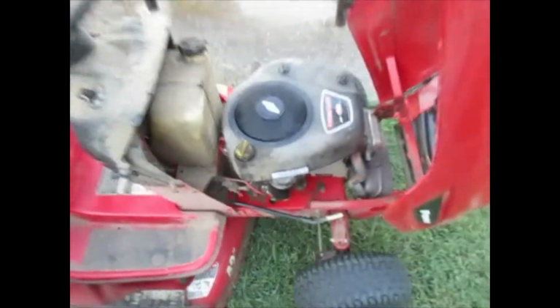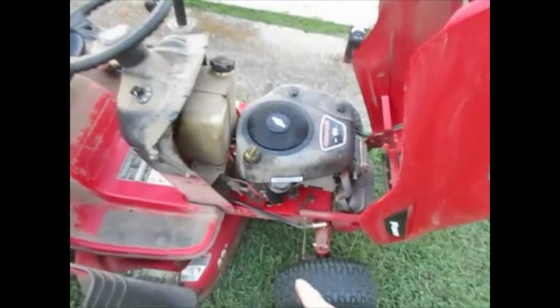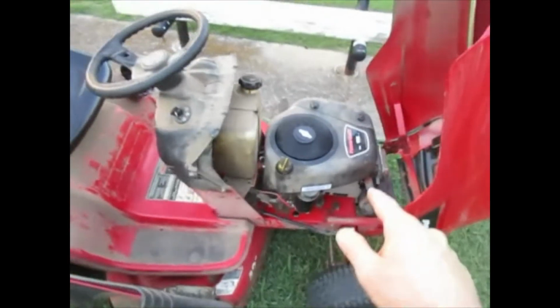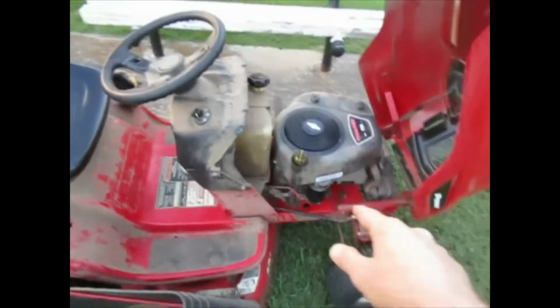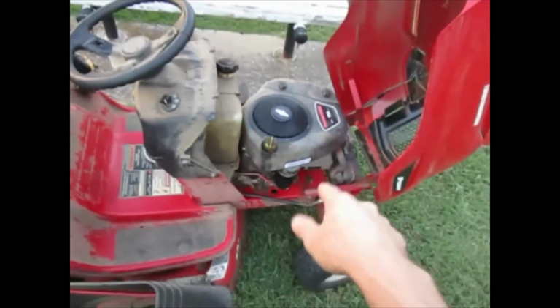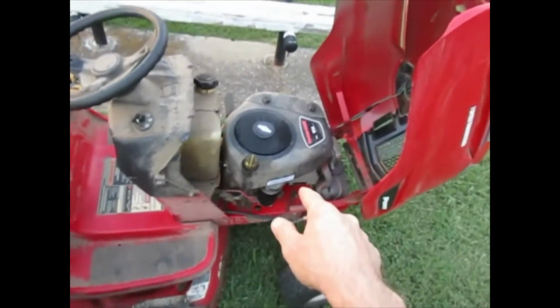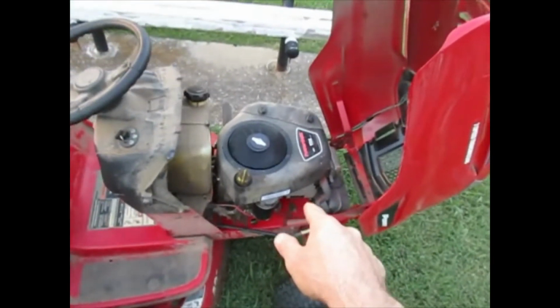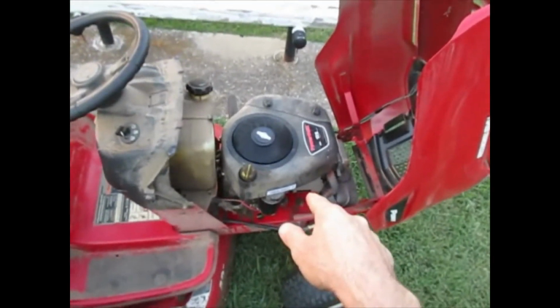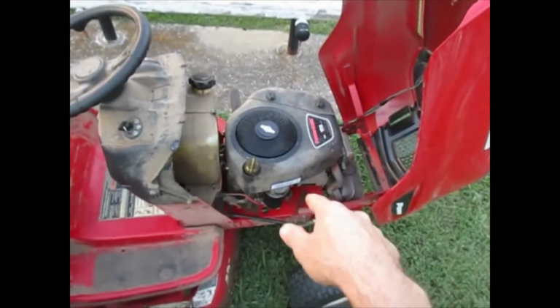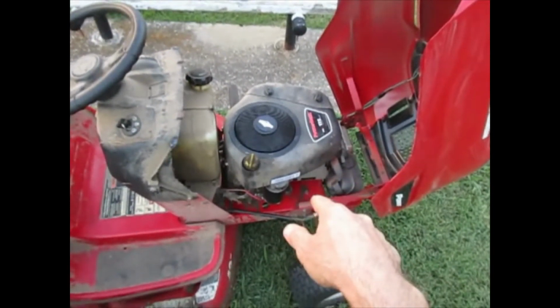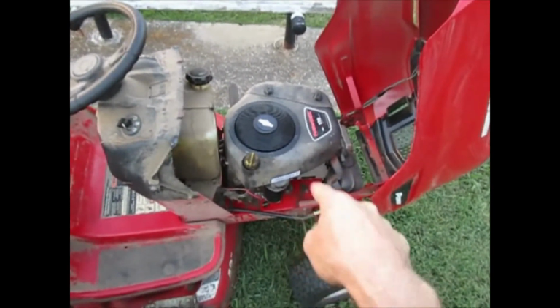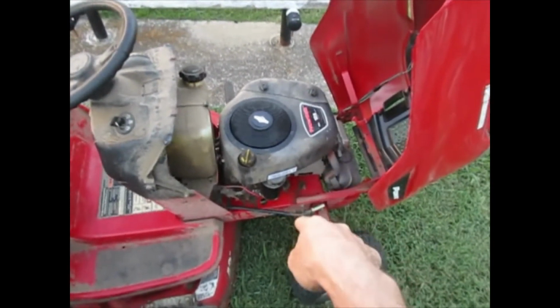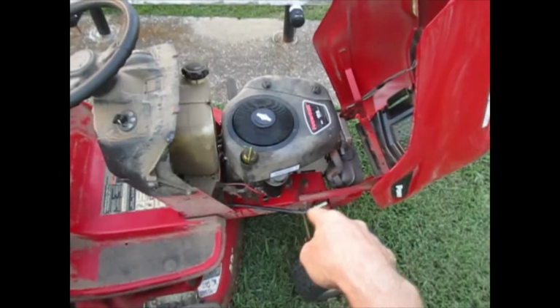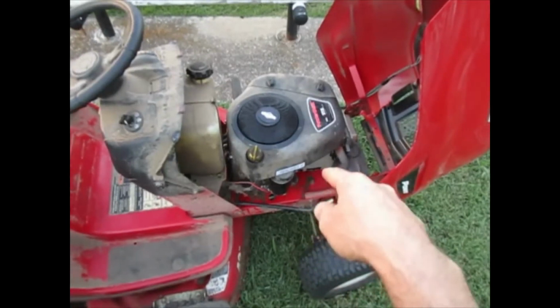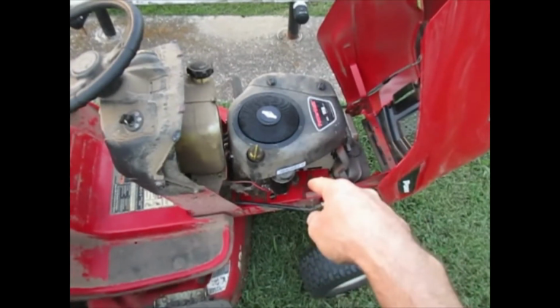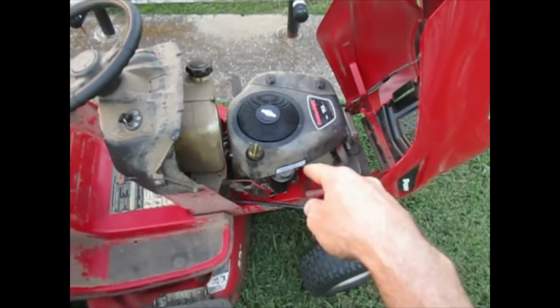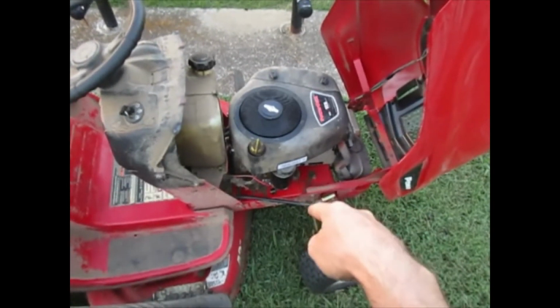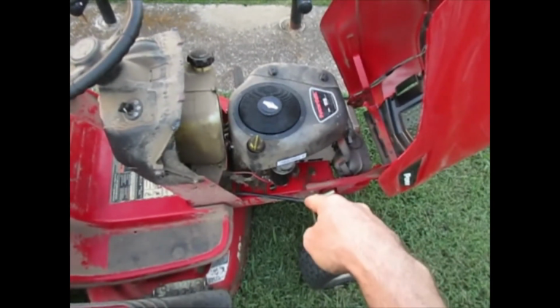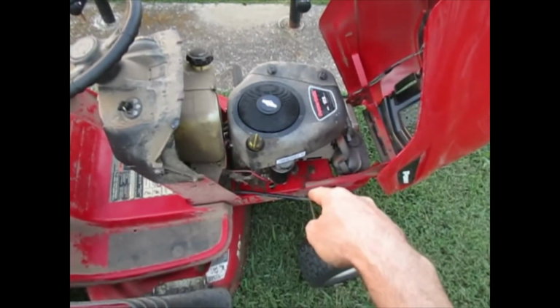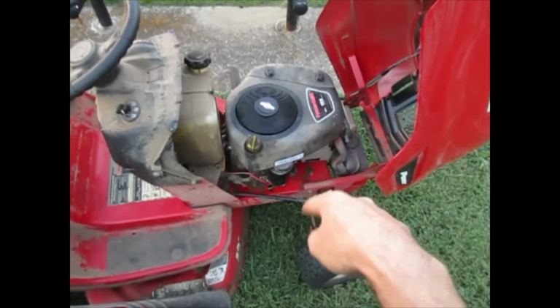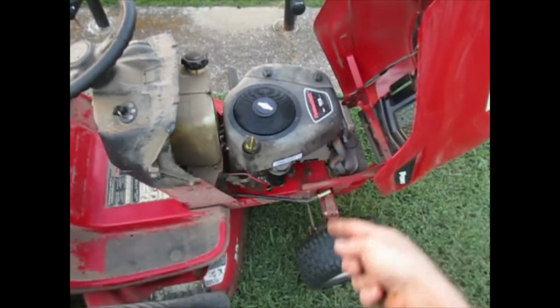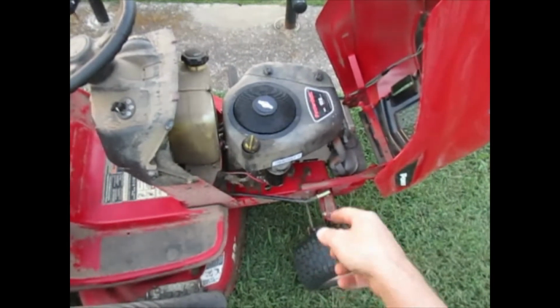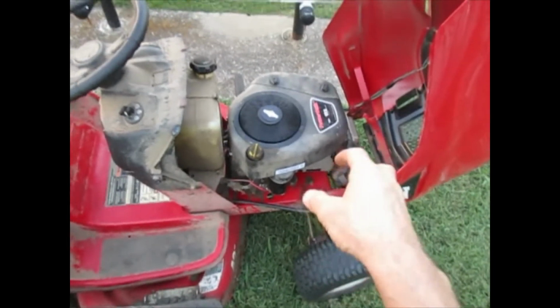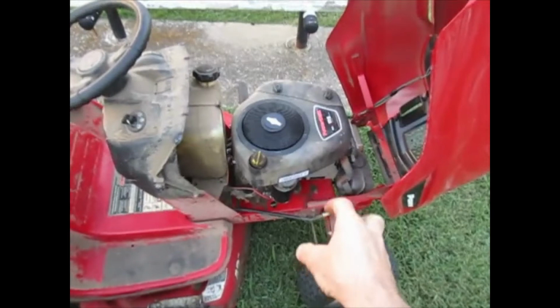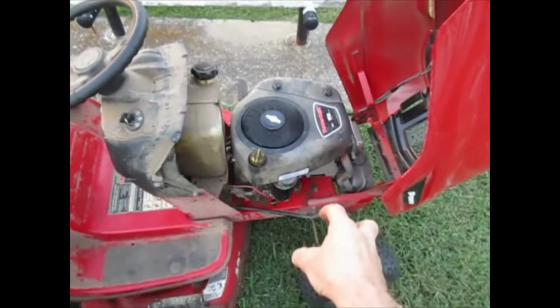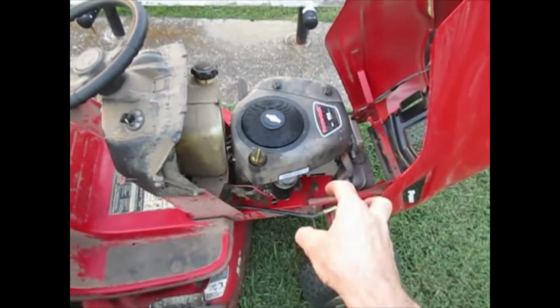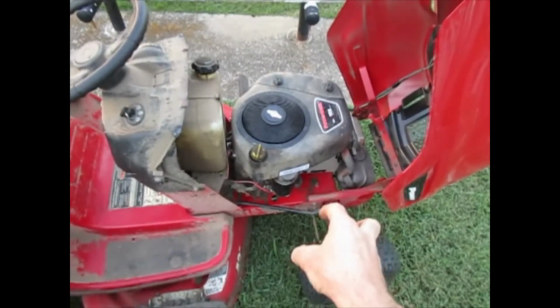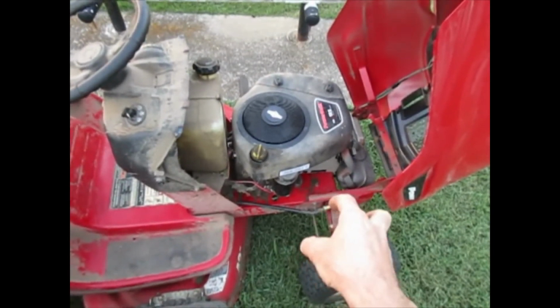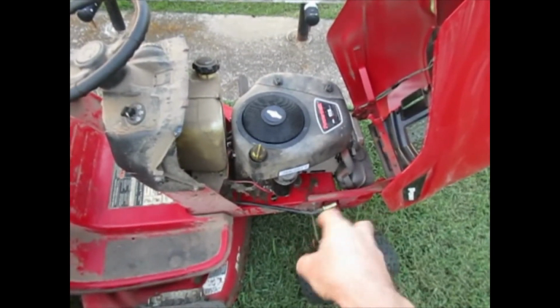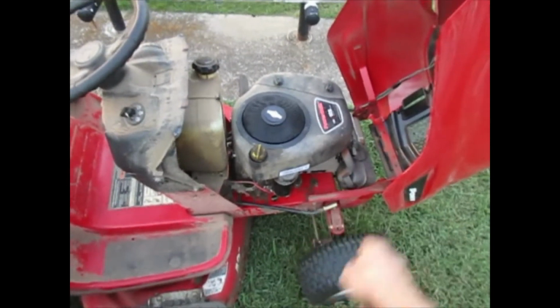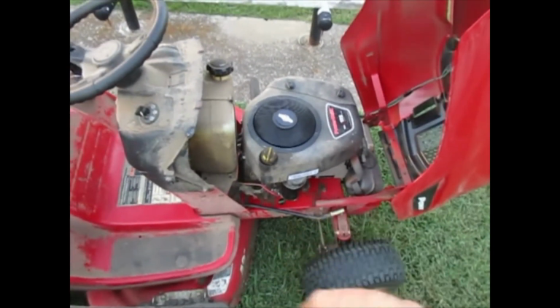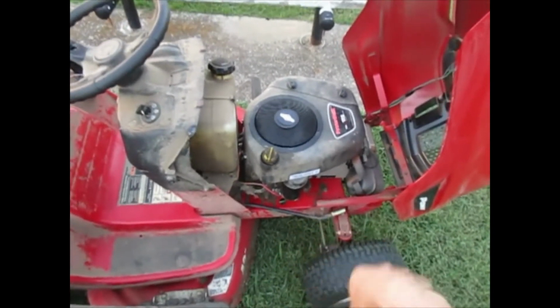The problem is these engines have a device called the compression relief, and it's on the camshaft, and upon startup it relieves the pressure inside the cylinder just enough so it'll allow this thing to start spinning.